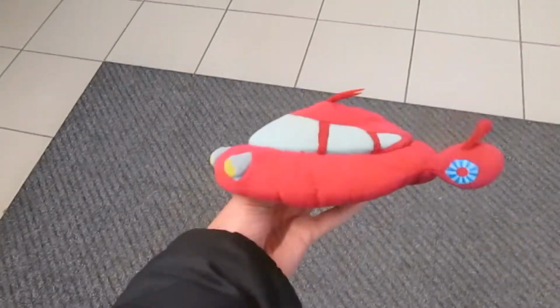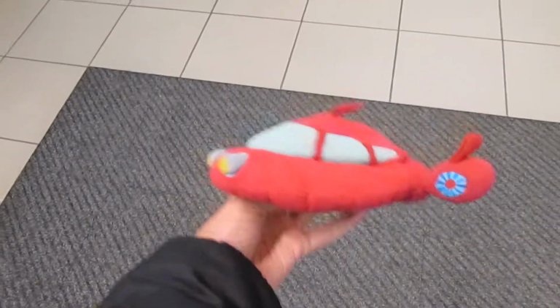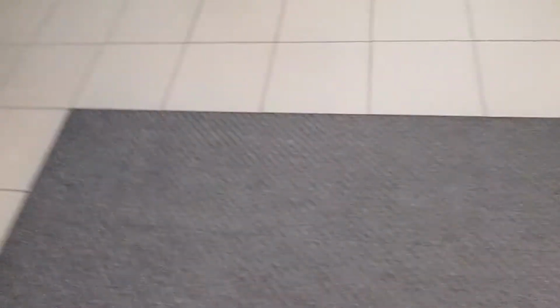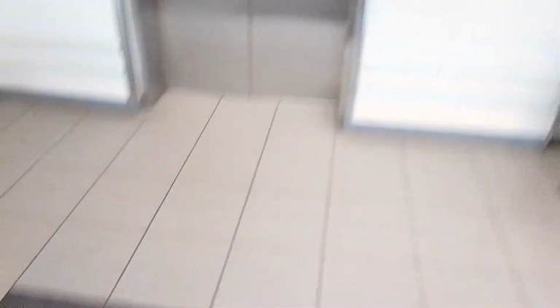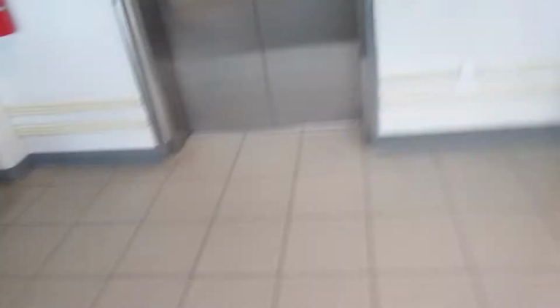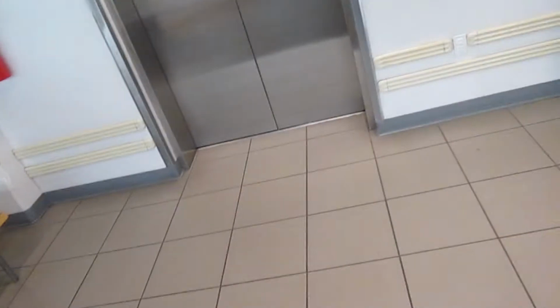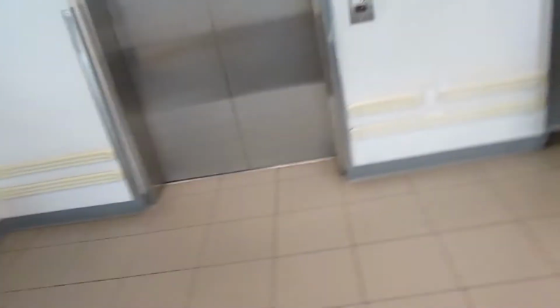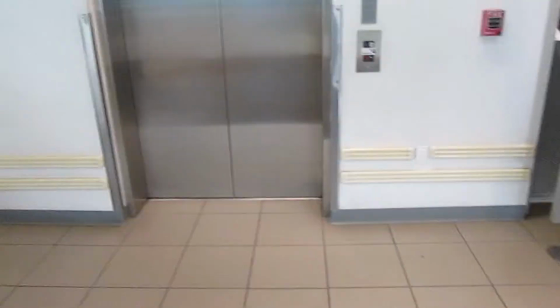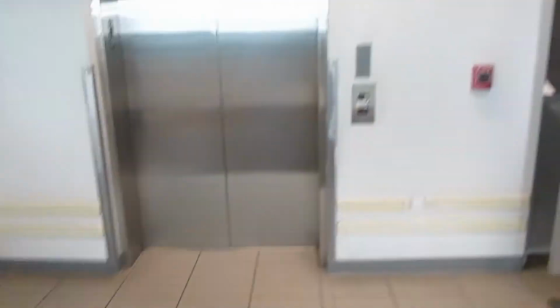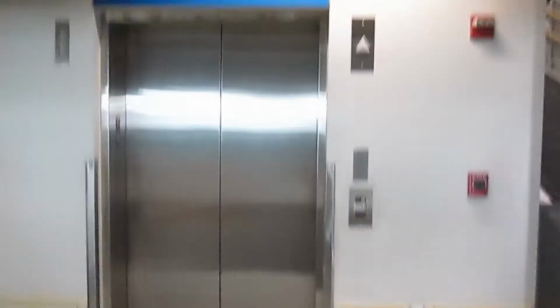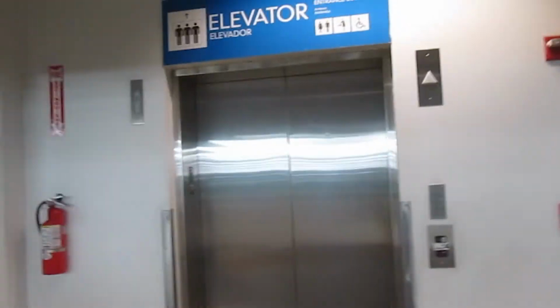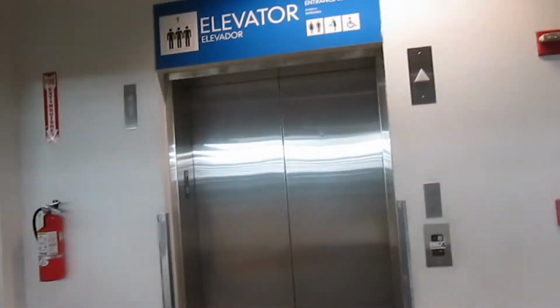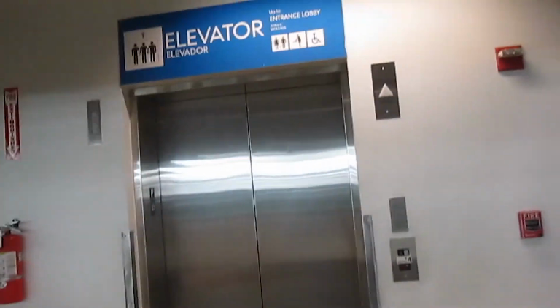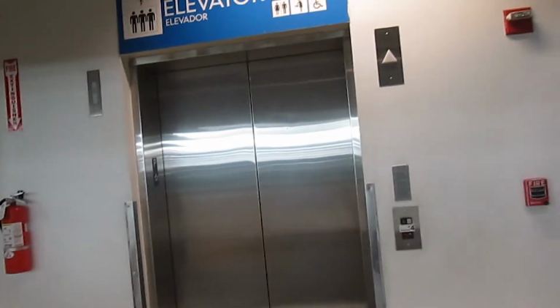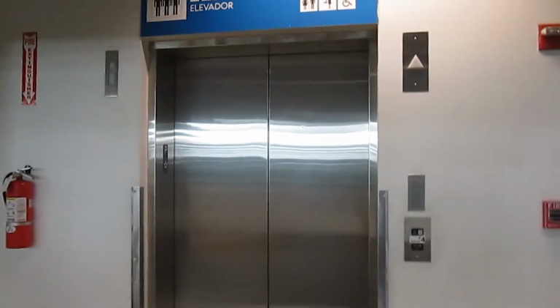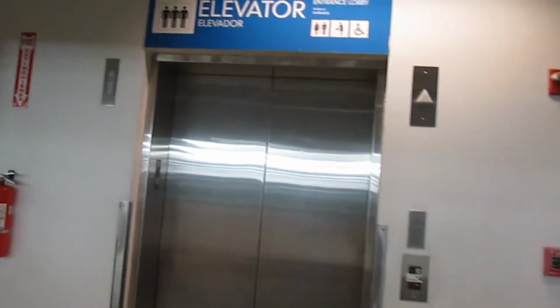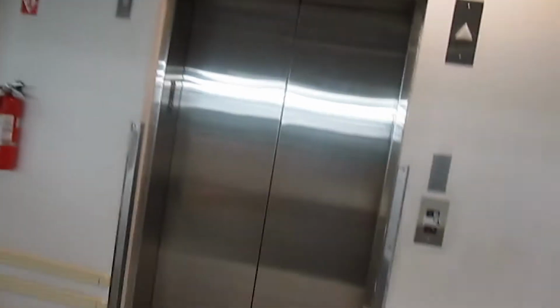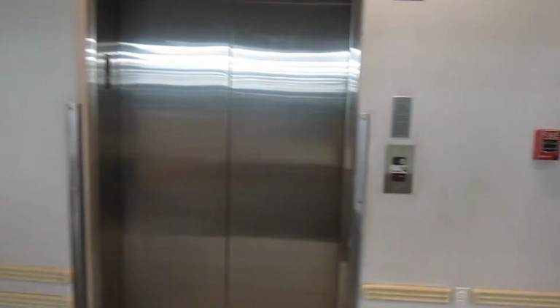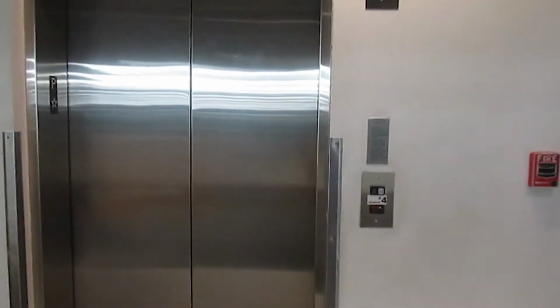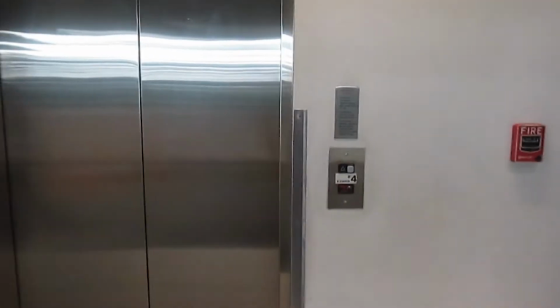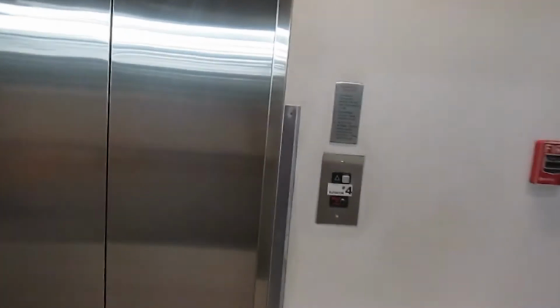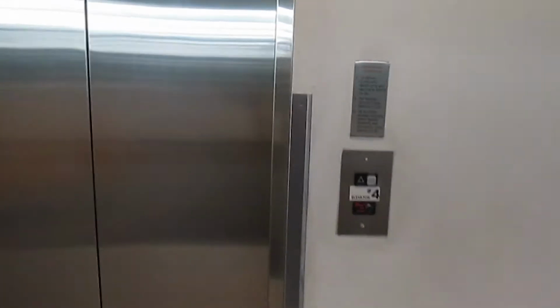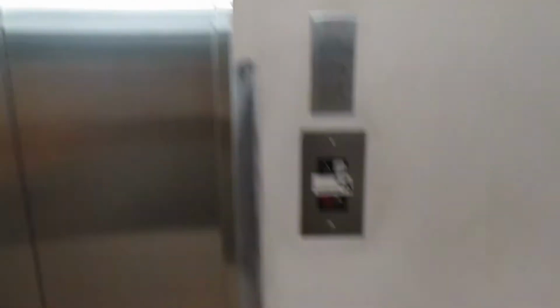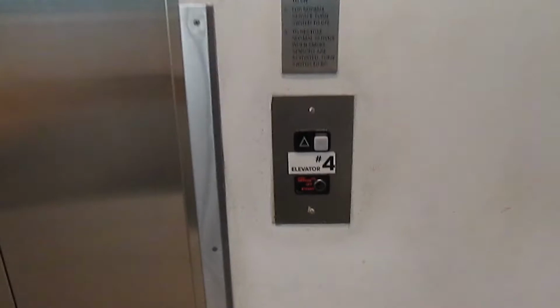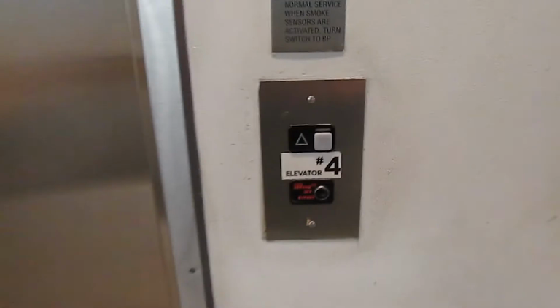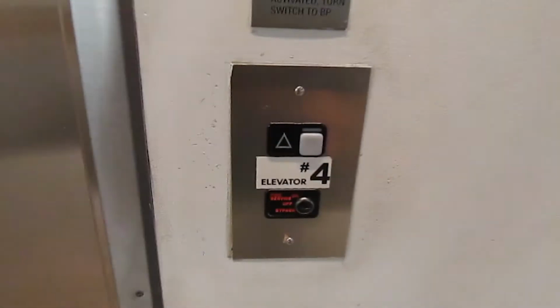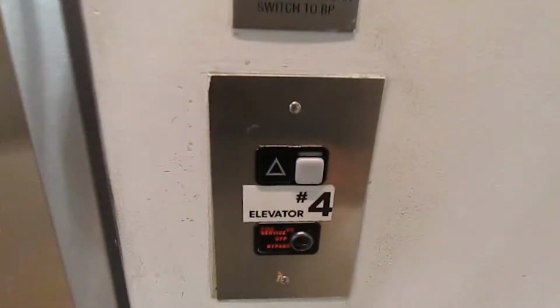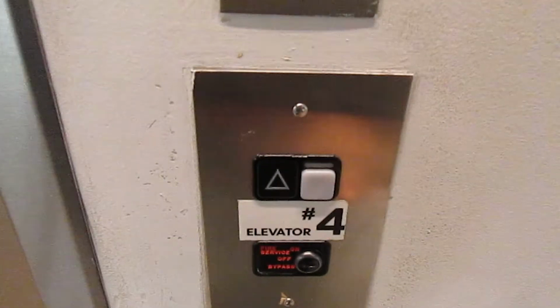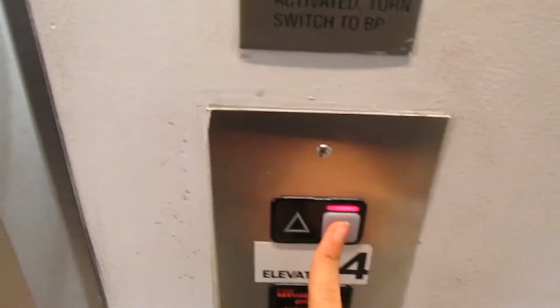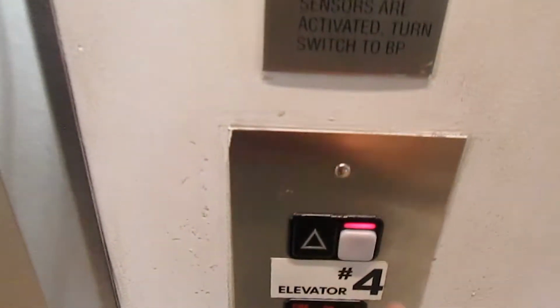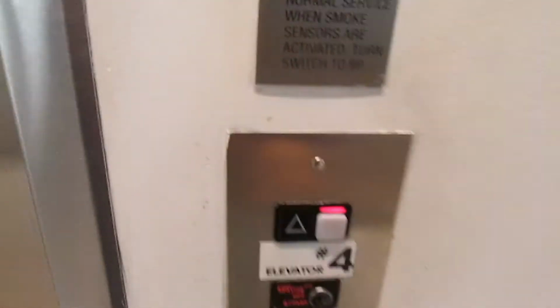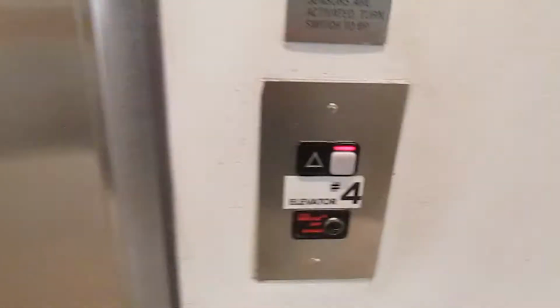All right, this is the Elver — Elver number four at the Ikea store in Conchalcan, Pennsylvania. We all know these are Schindler, and we all know it's the Schindler MT-300A.